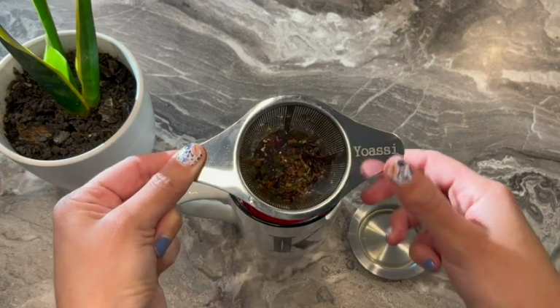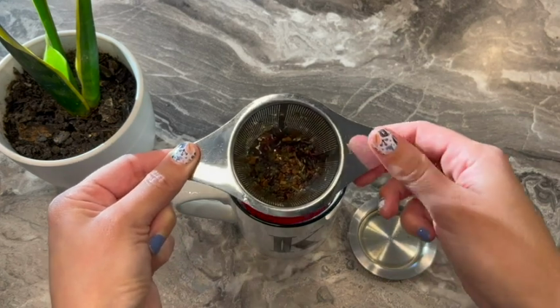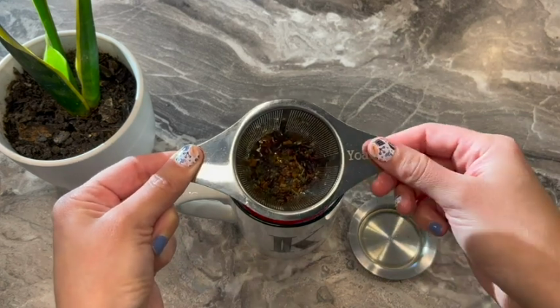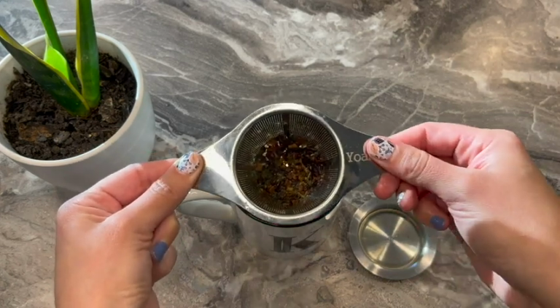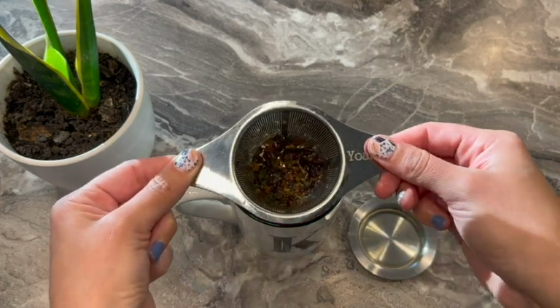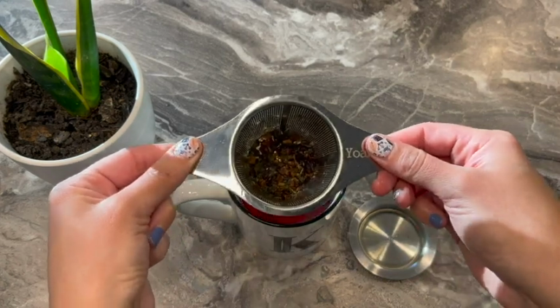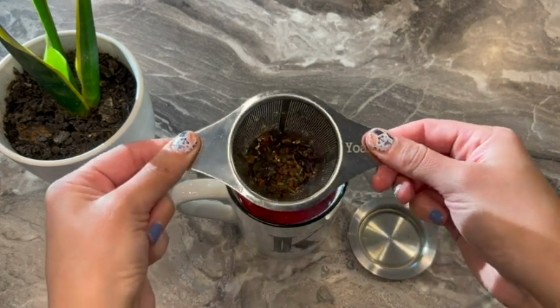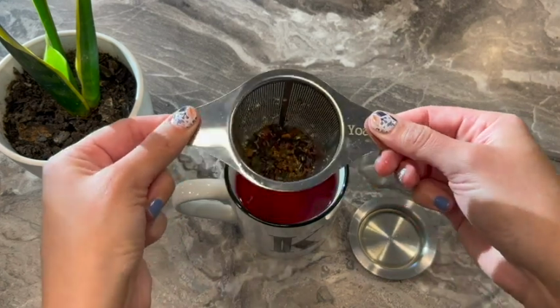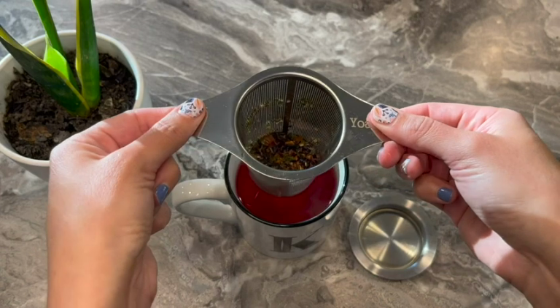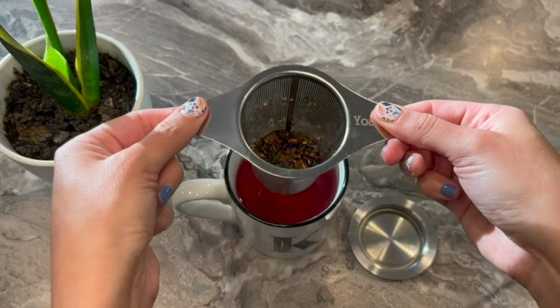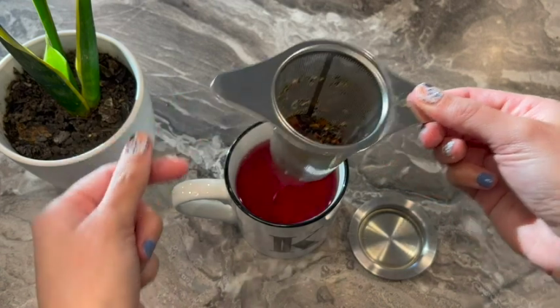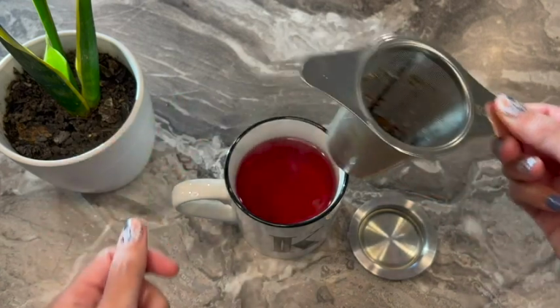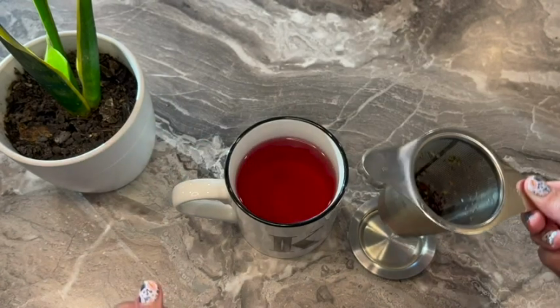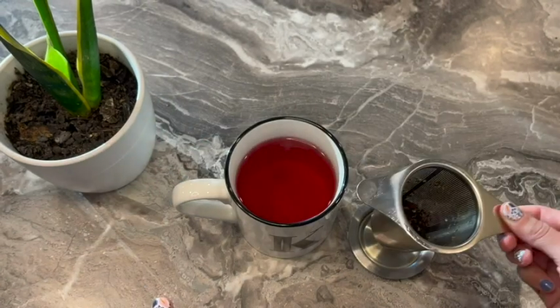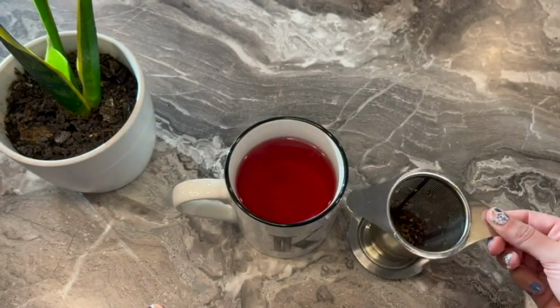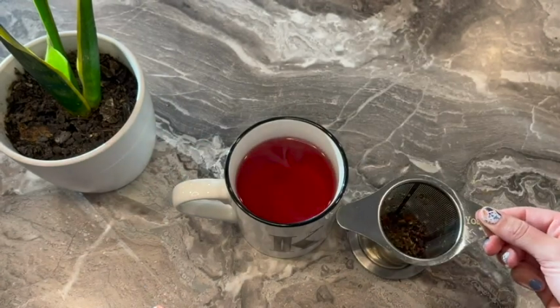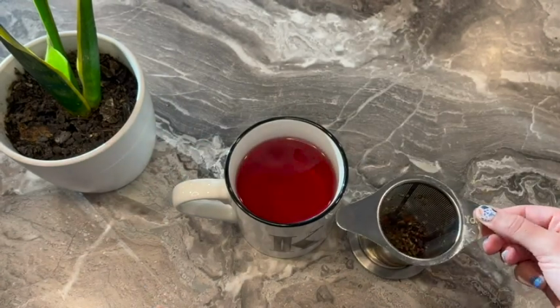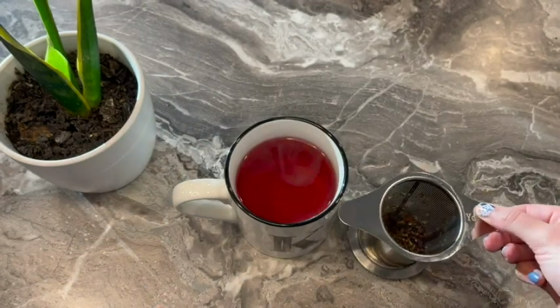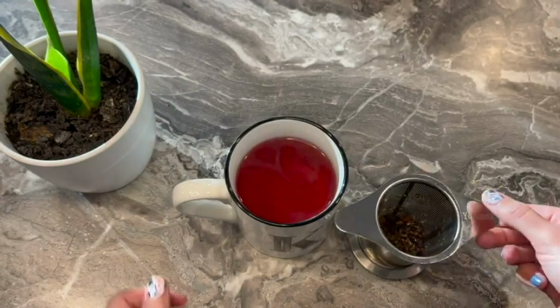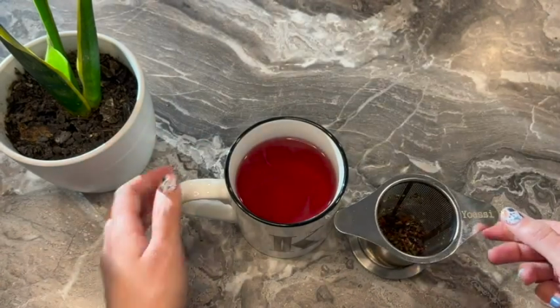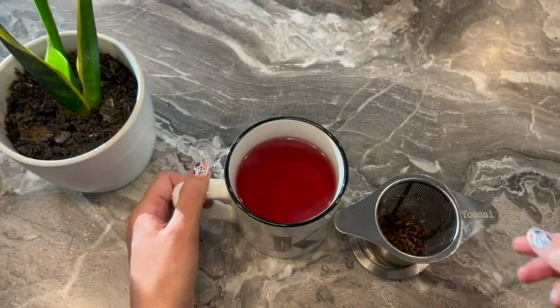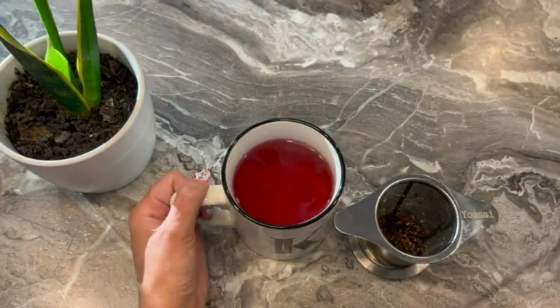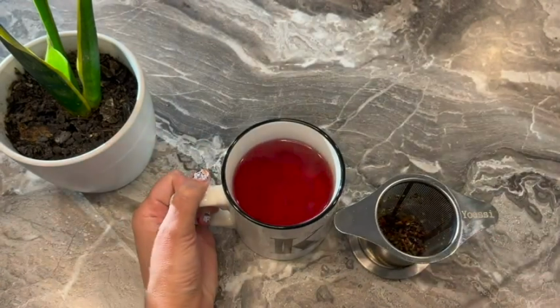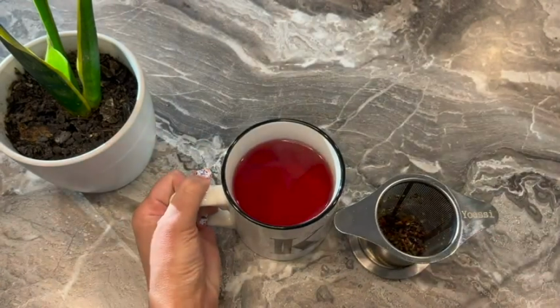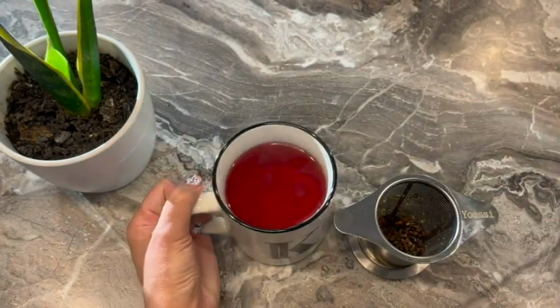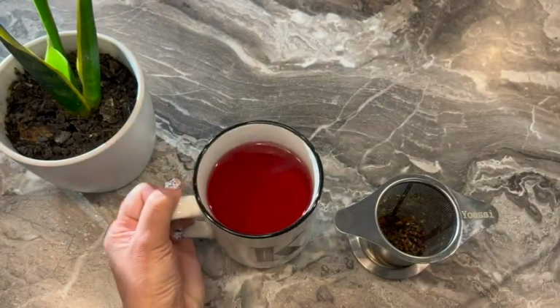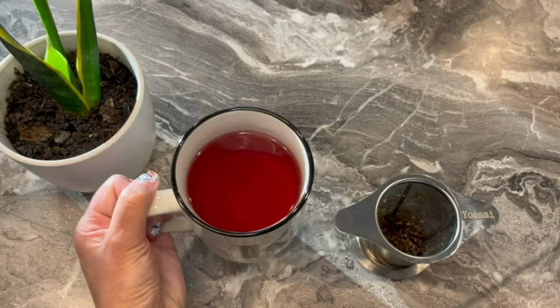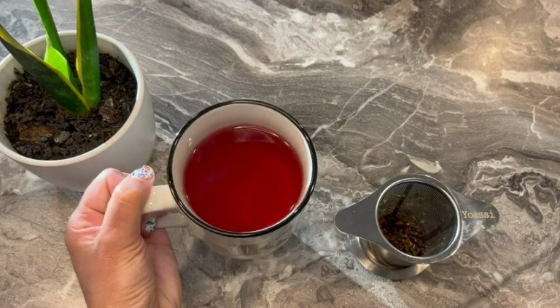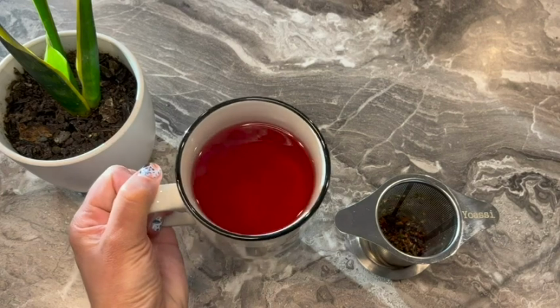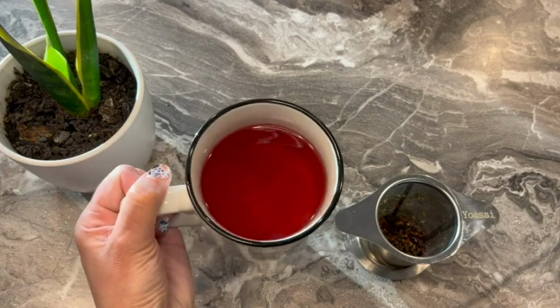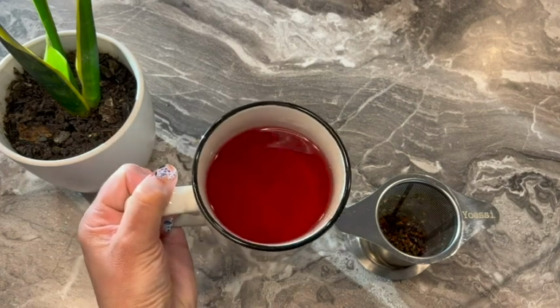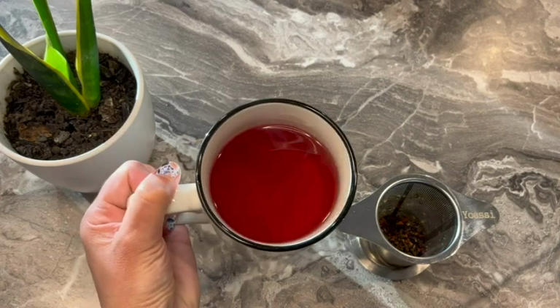The mesh is really fine and even small leaves don't make it through into the tea, so it gives me a nice clean cup of beautiful tea.